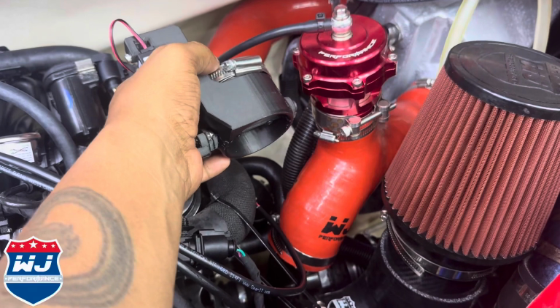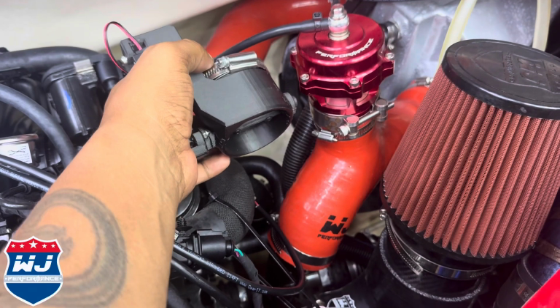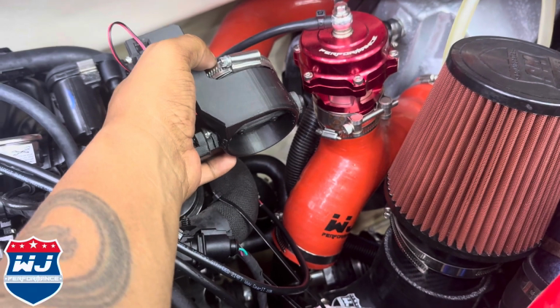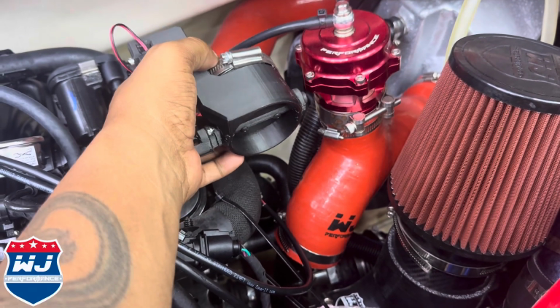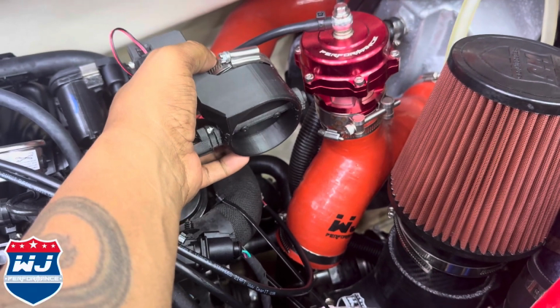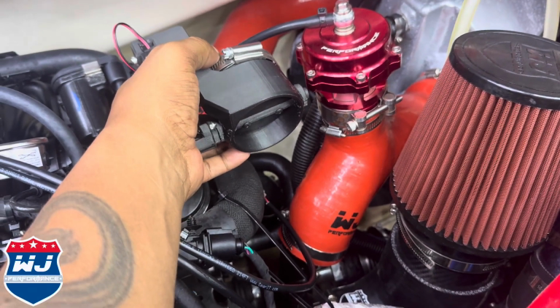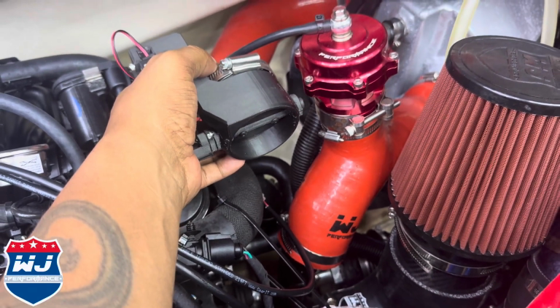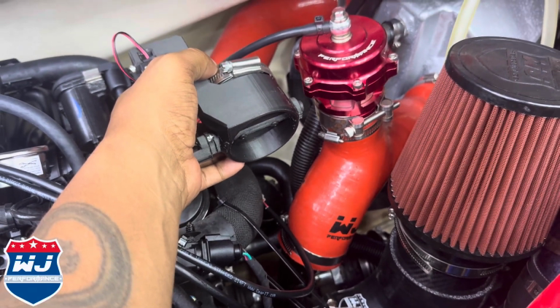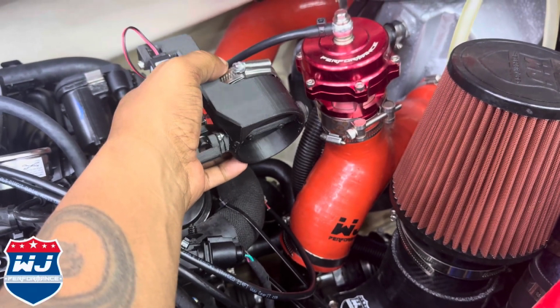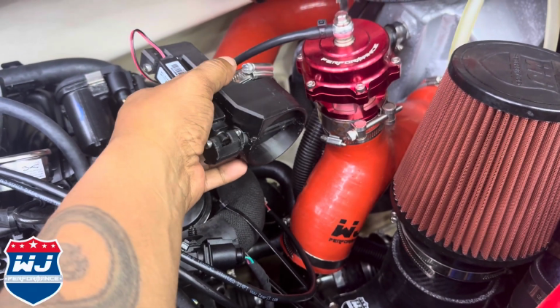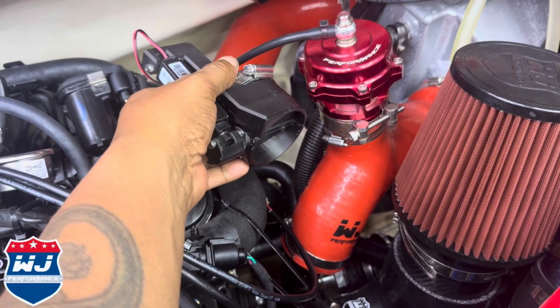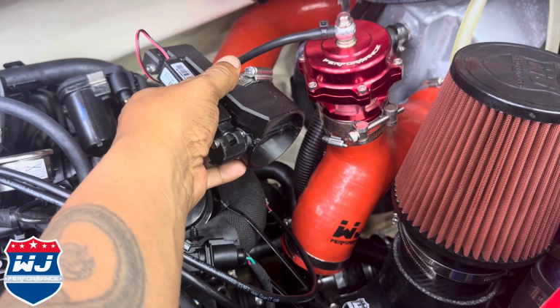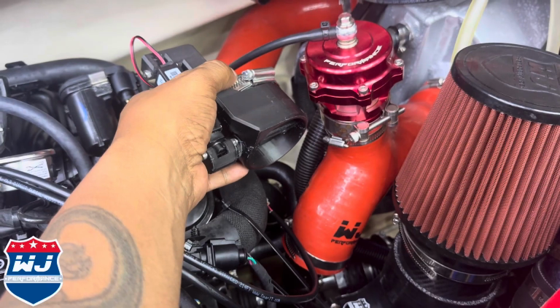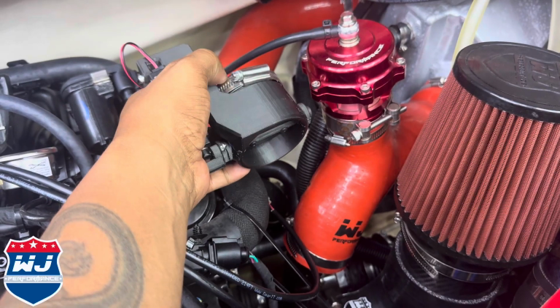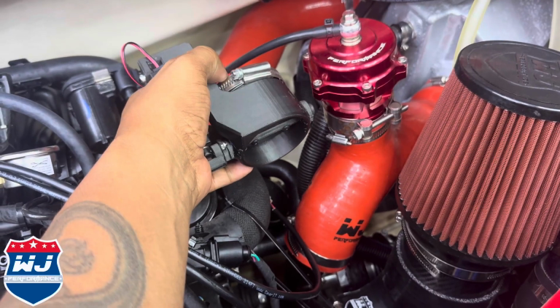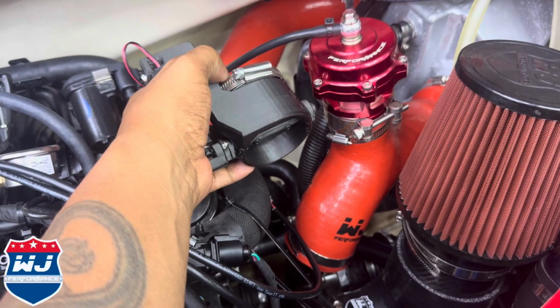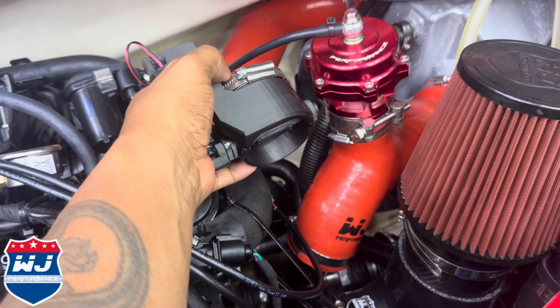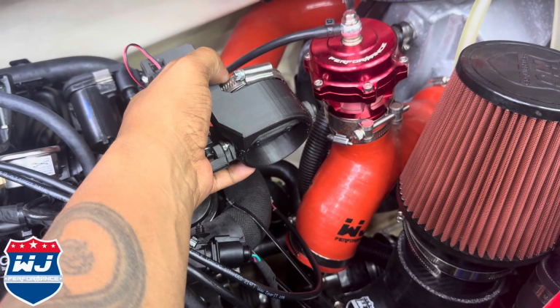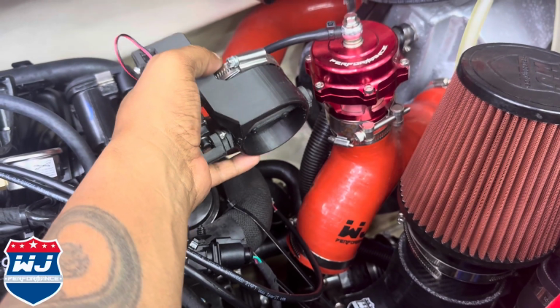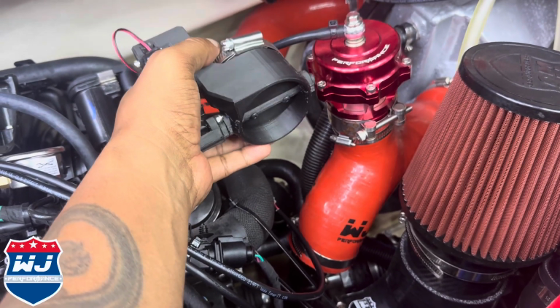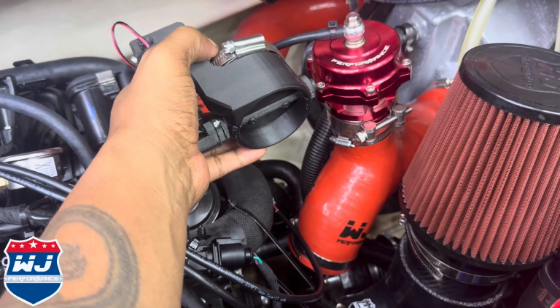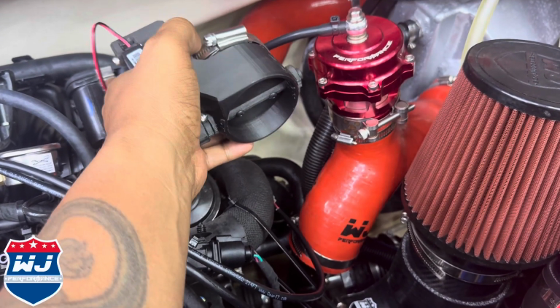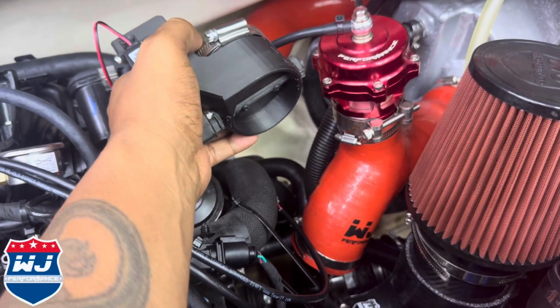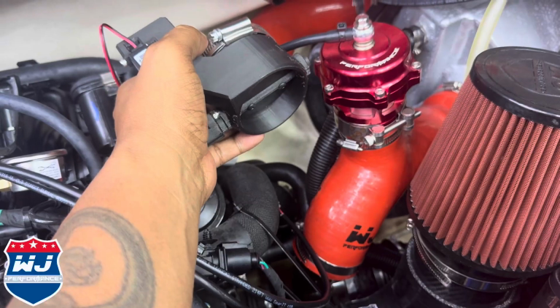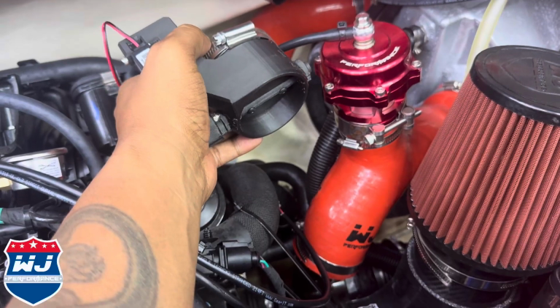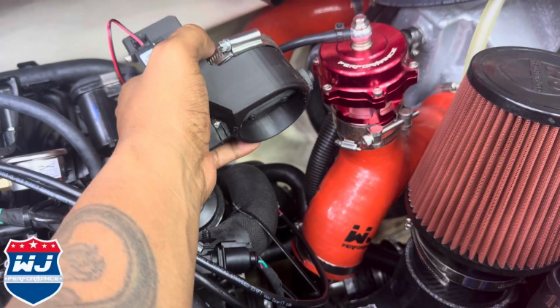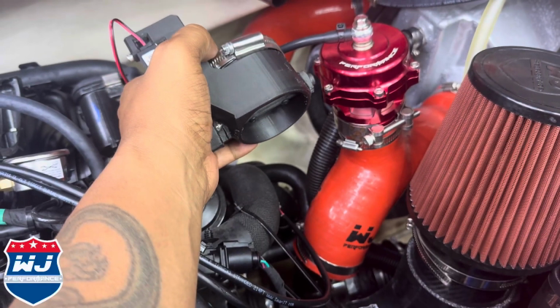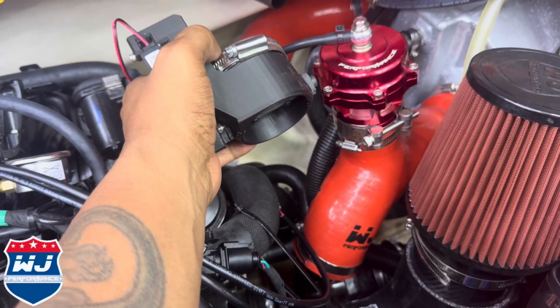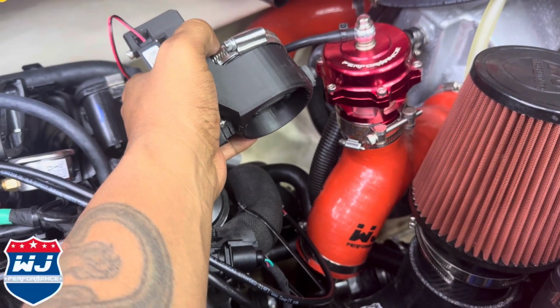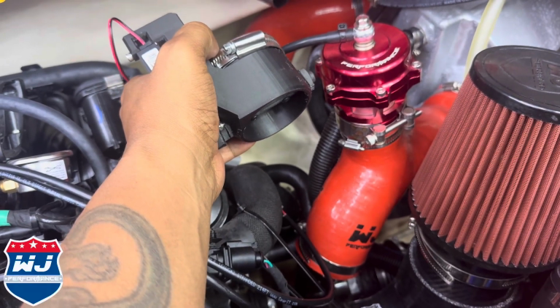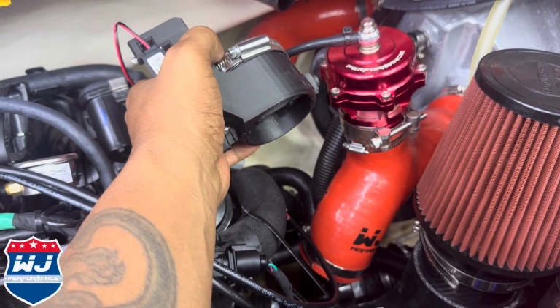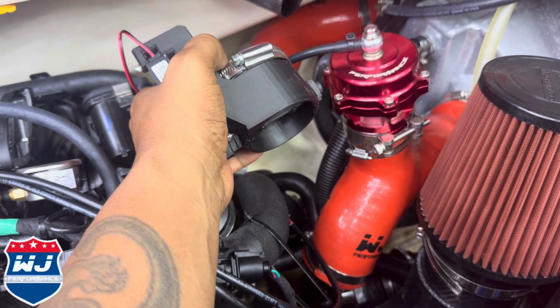Hey, what's up everyone? This is Cowboy B over here at WetJet Performance, and we are installing a WJP rear carbon fiber ram air system, but we're doing the Valtronic doors, so let's go ahead and jump to it. It's a really easy install. We'll keep this short and sweet.